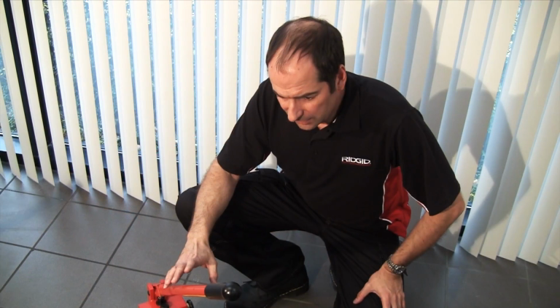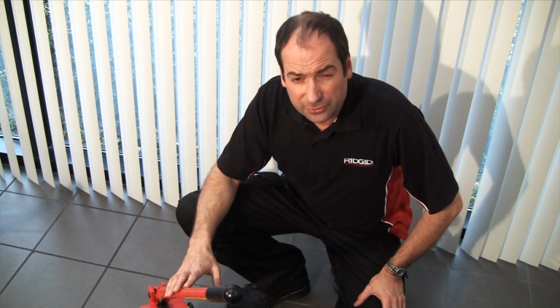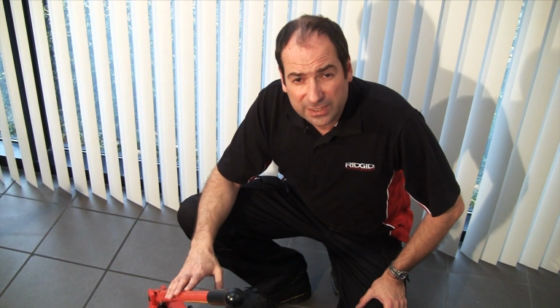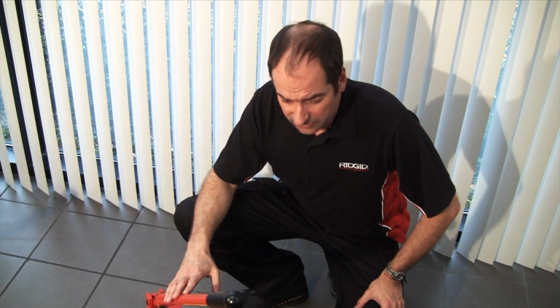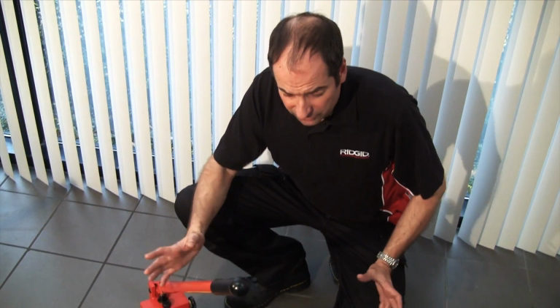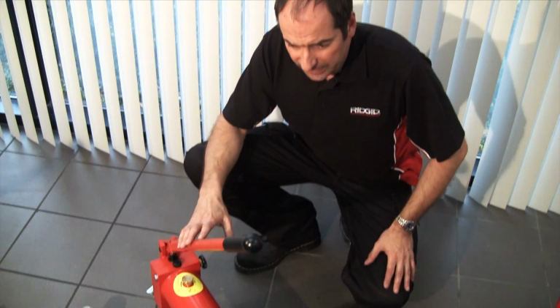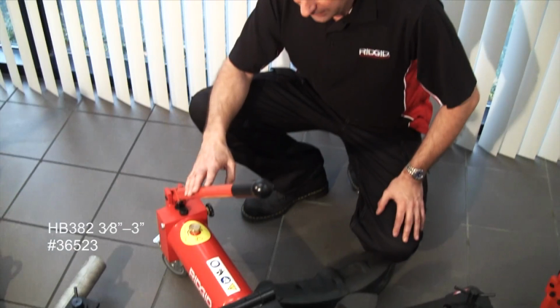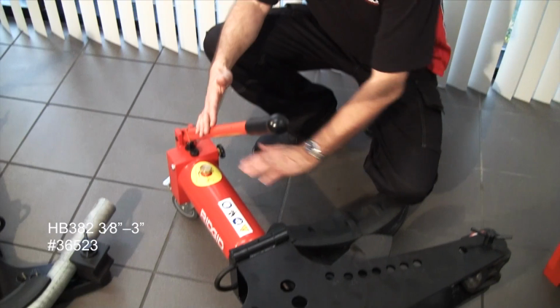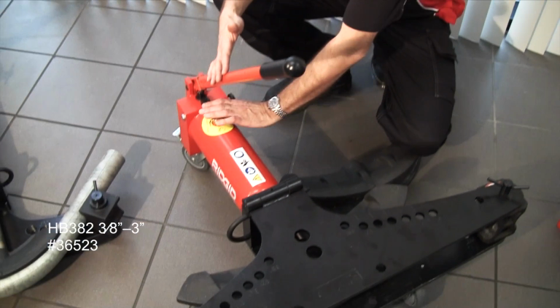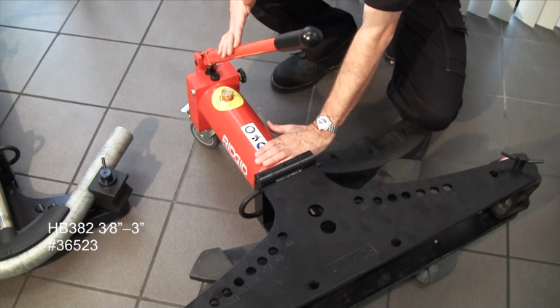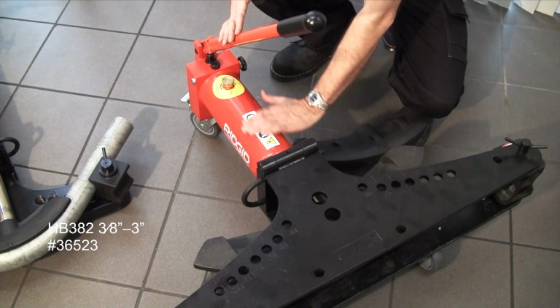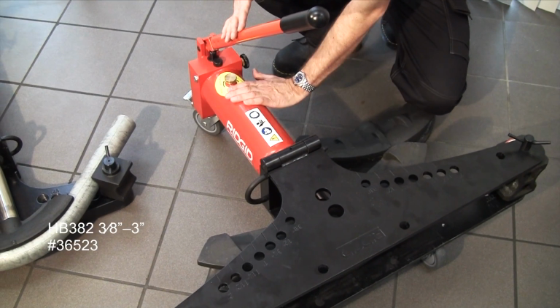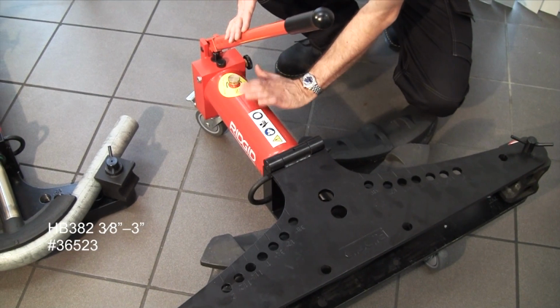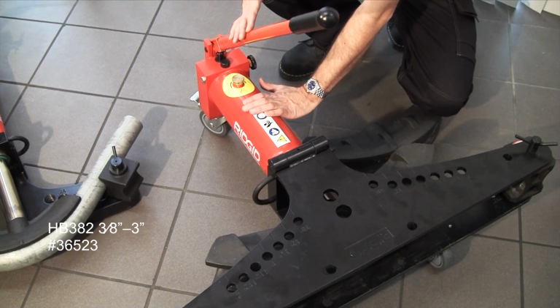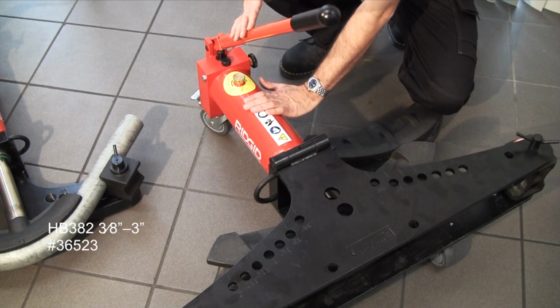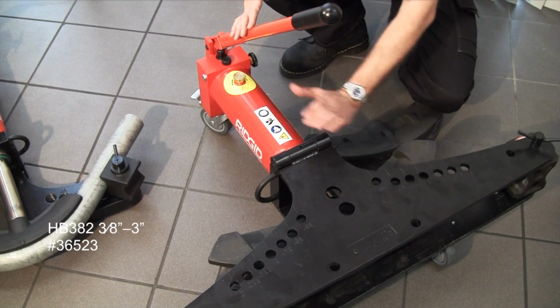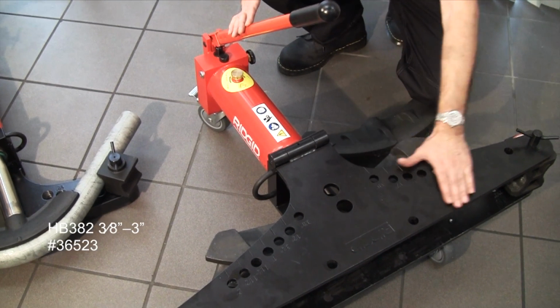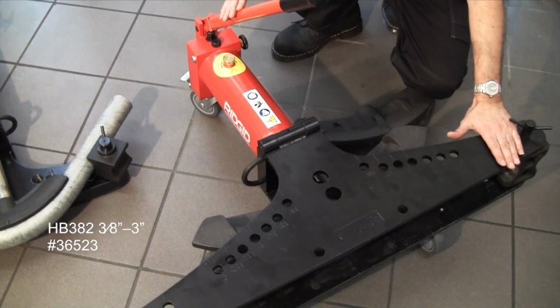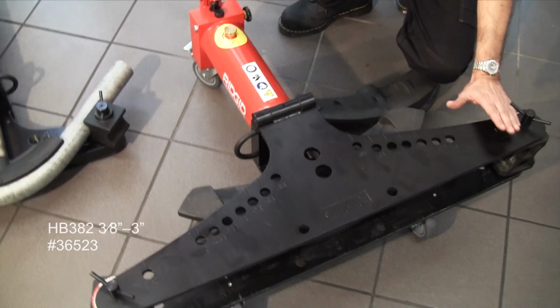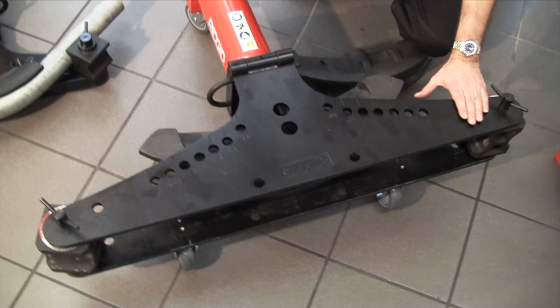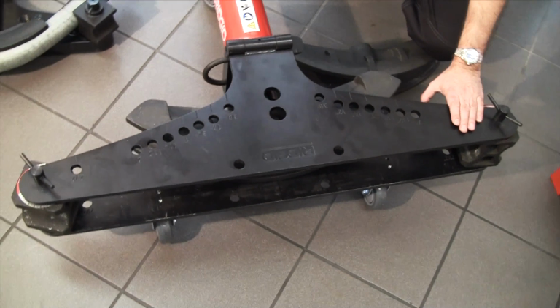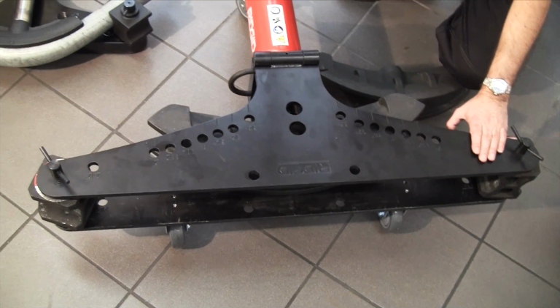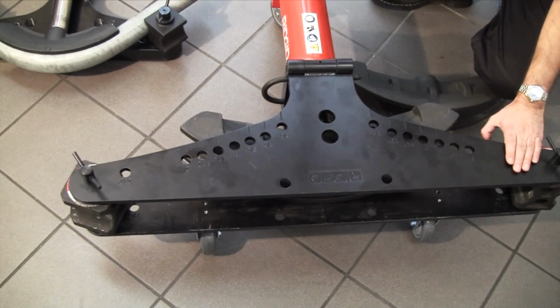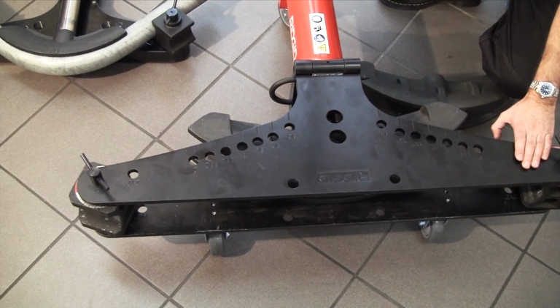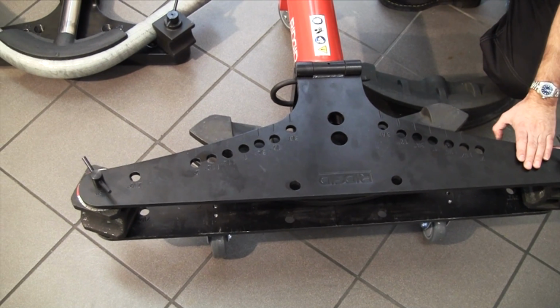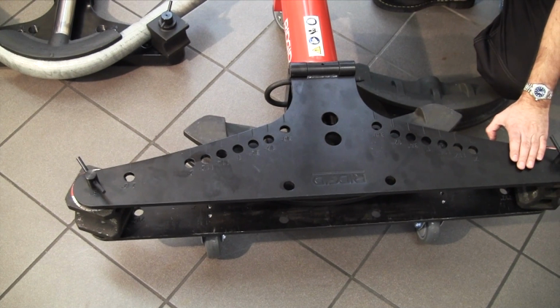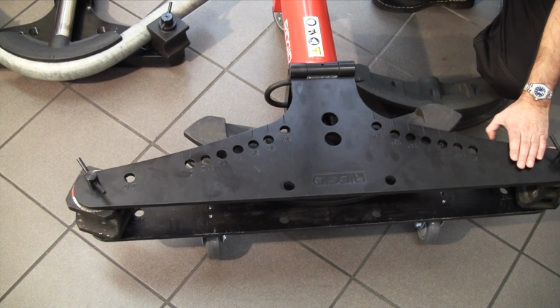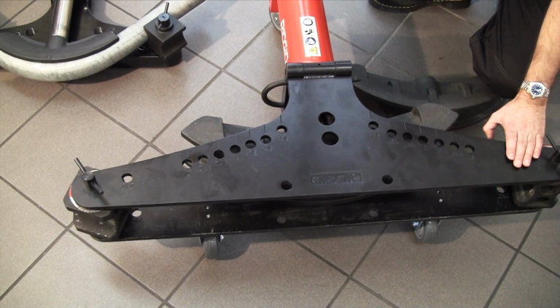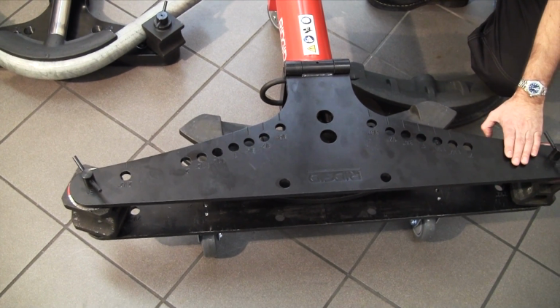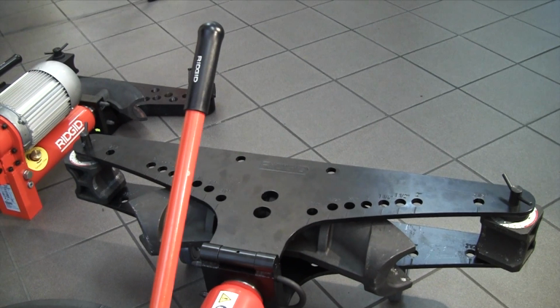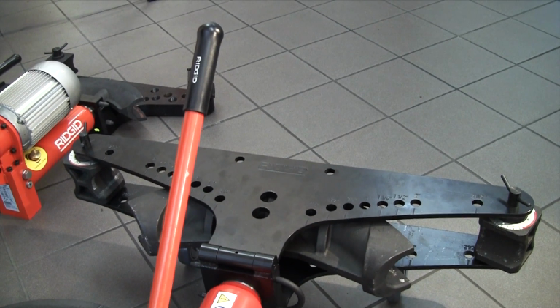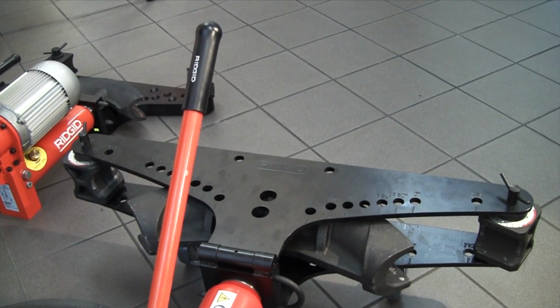Going up through the range, this is a 3 inch bender with a slightly larger ram to give more bending force and a bigger wing head. This is the tip-up wing style and it will do right the way from 3/8 of an inch up to 3 inch.